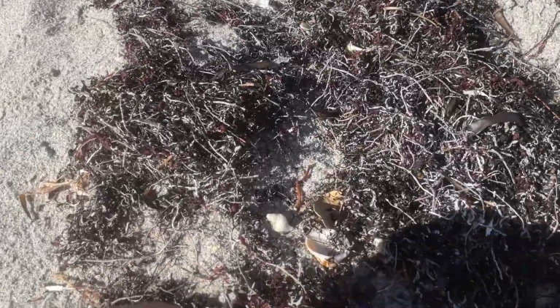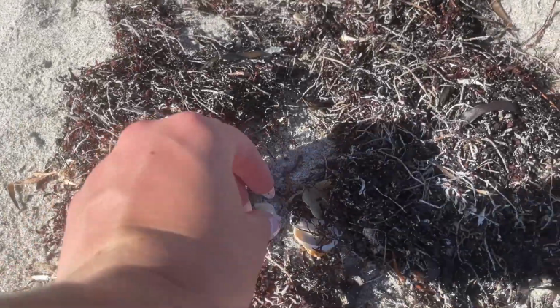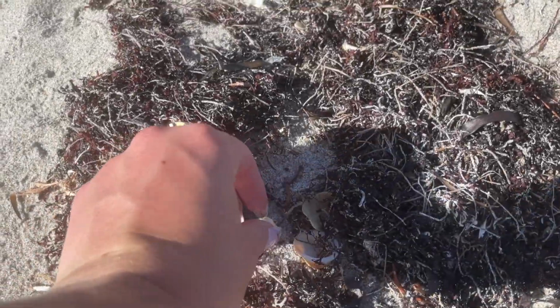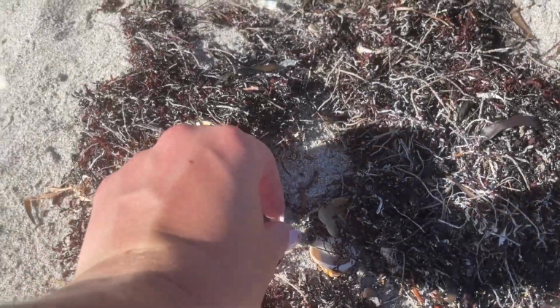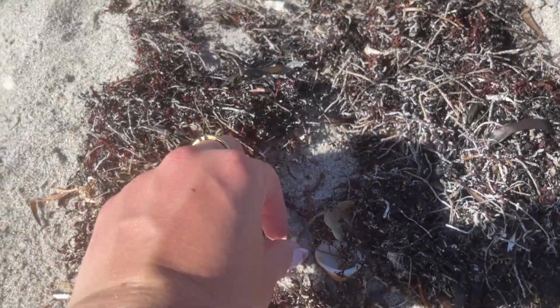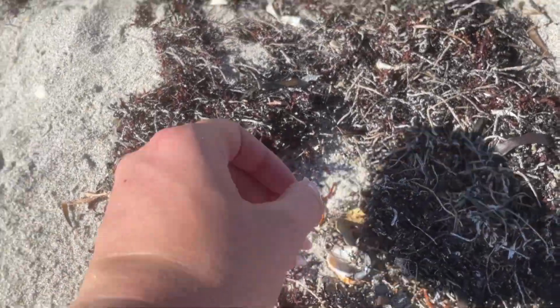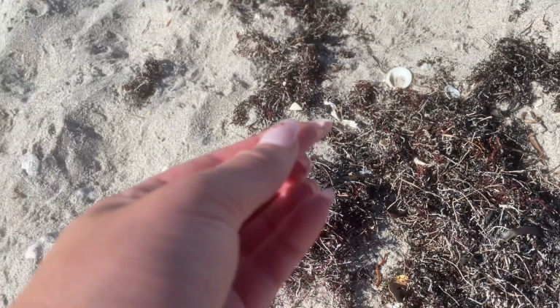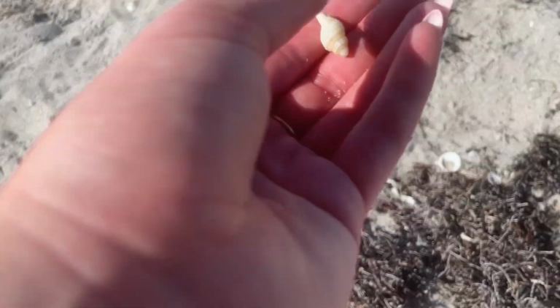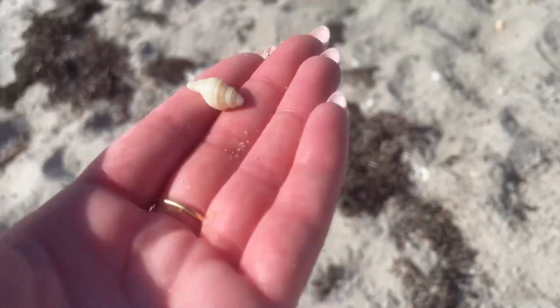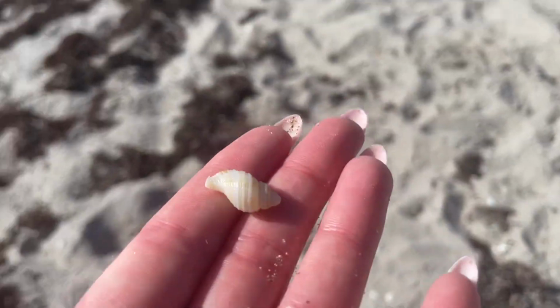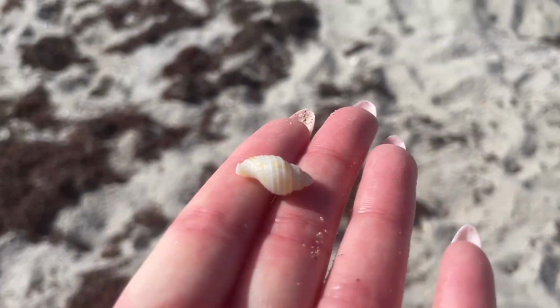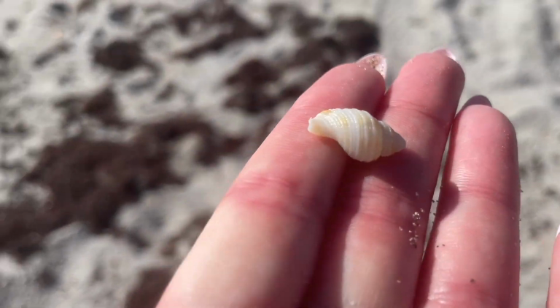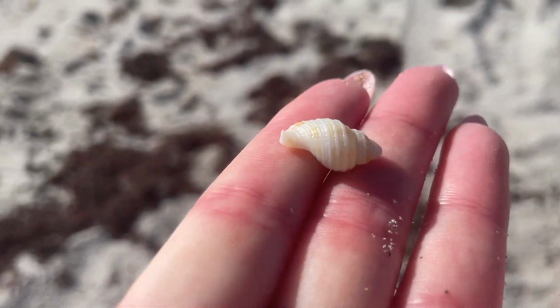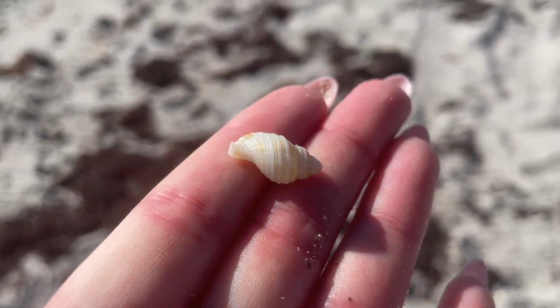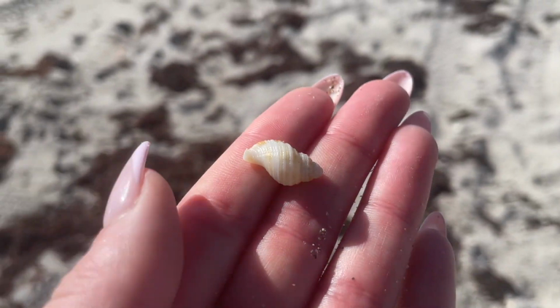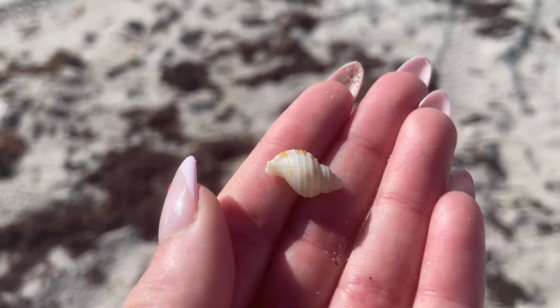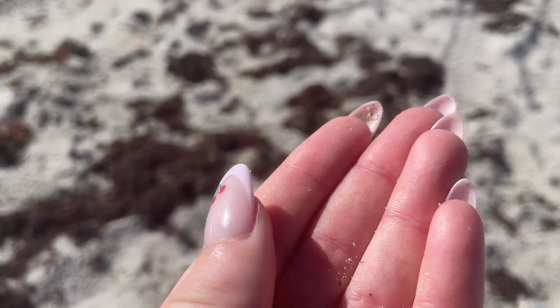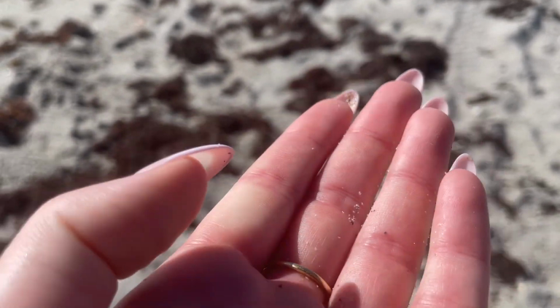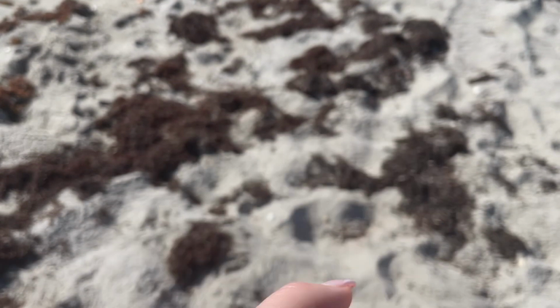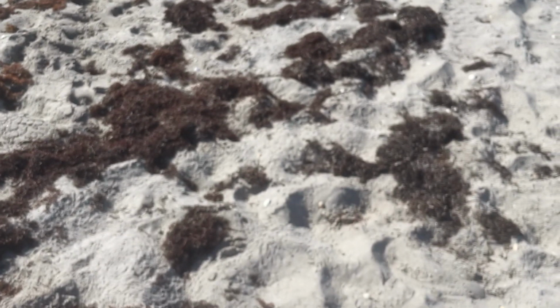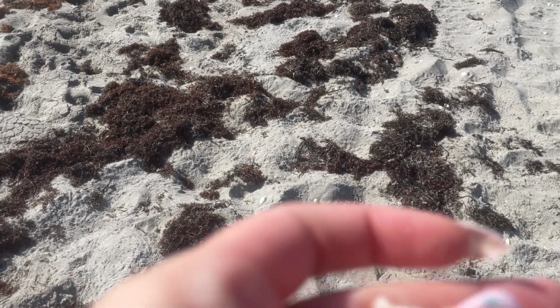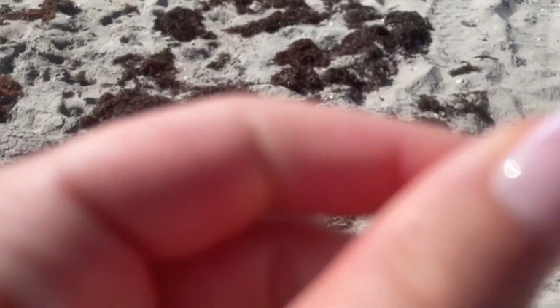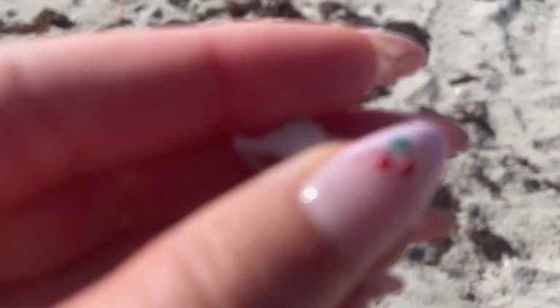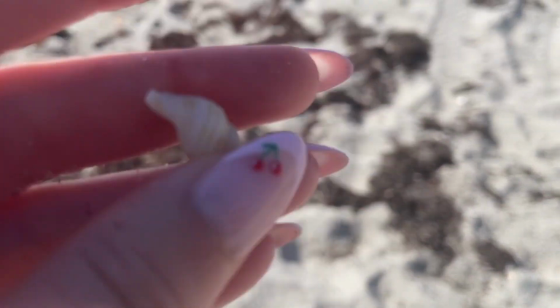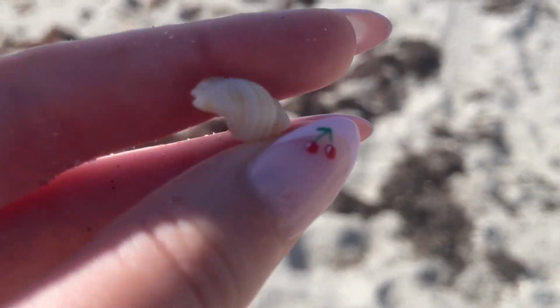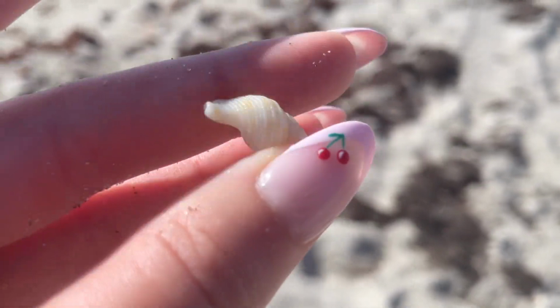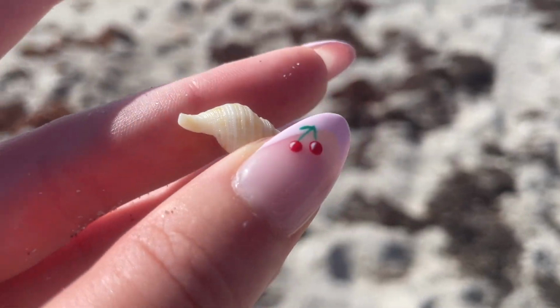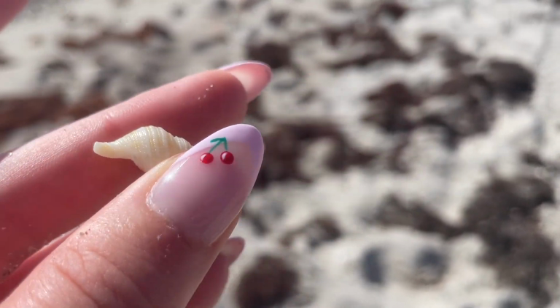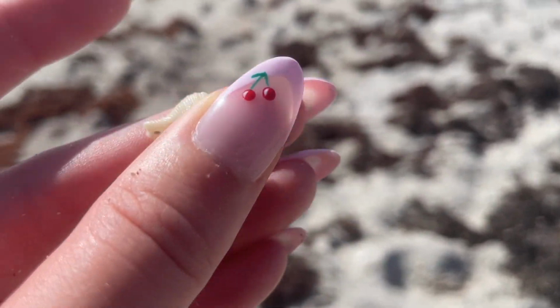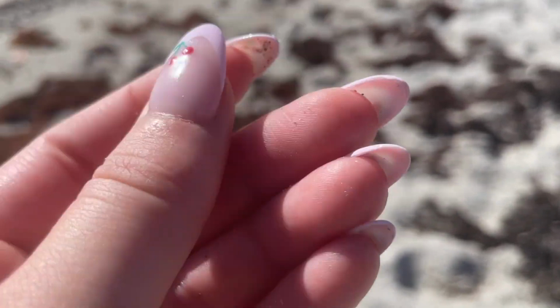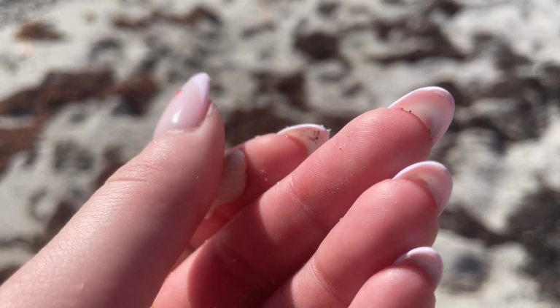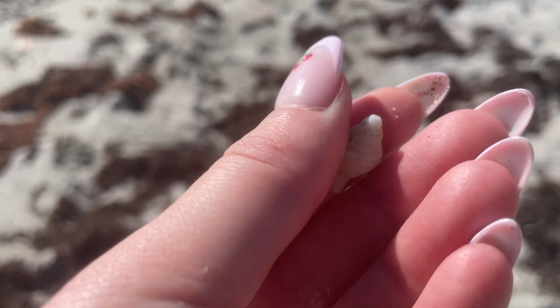Something hiding in the seaweed there — a little miniature shell, and I think it is a tiny triton shell. If you know what it is, comment down below.